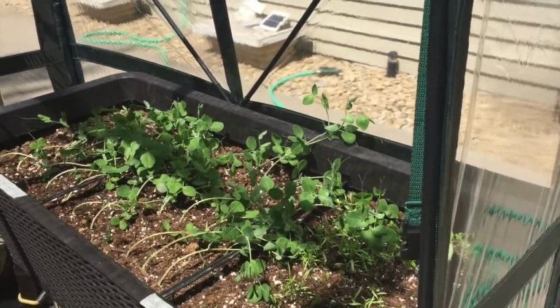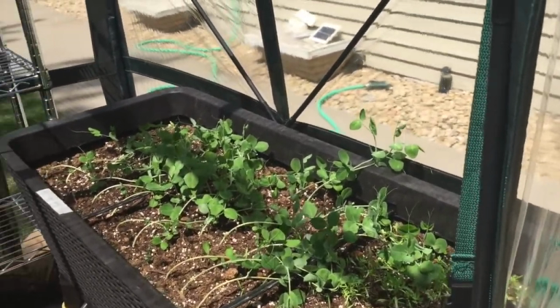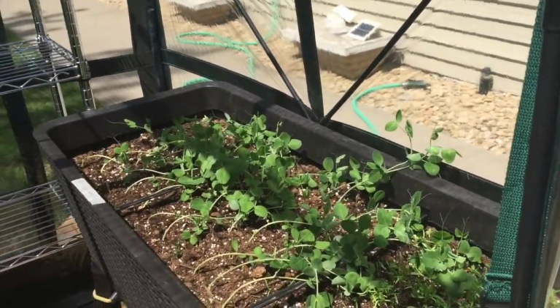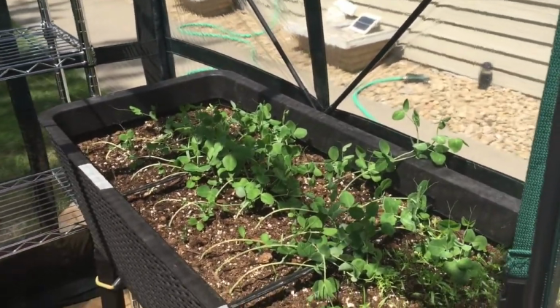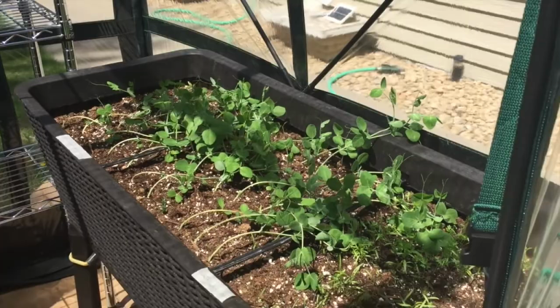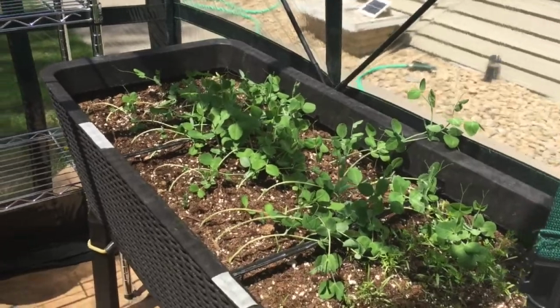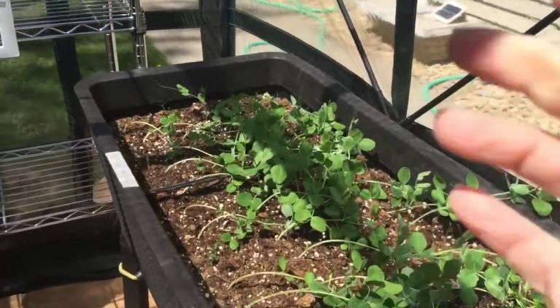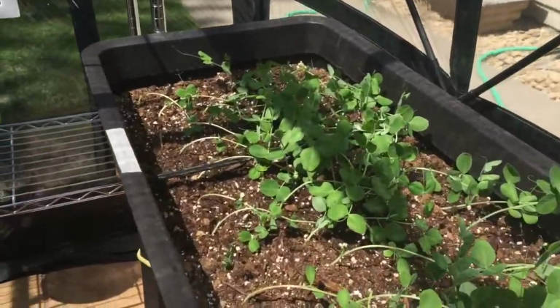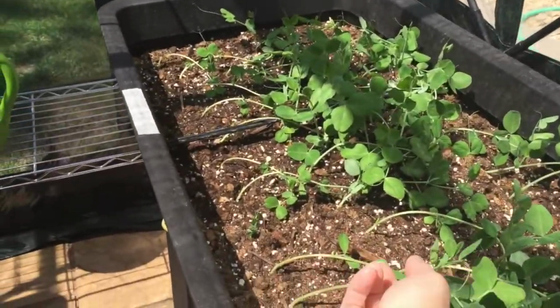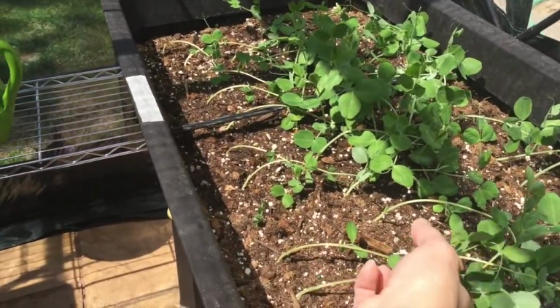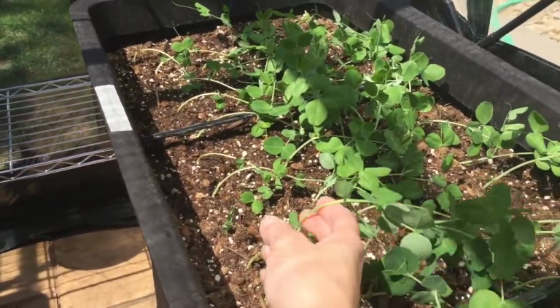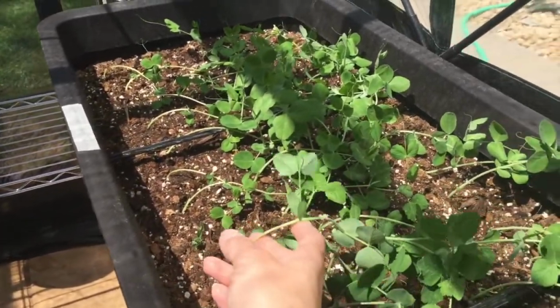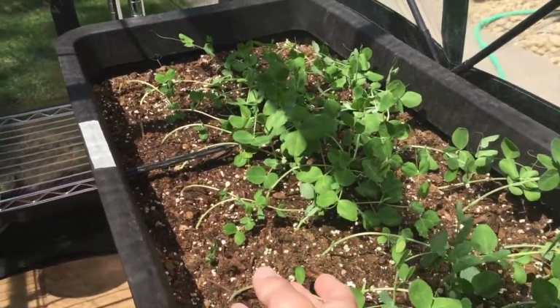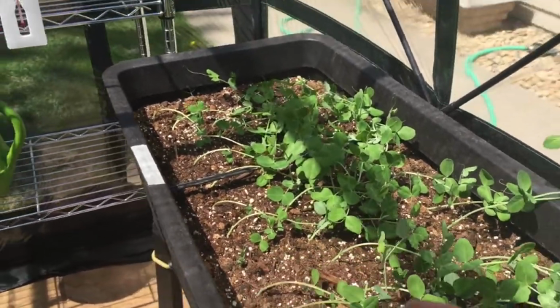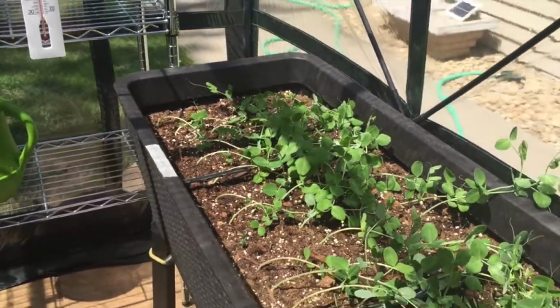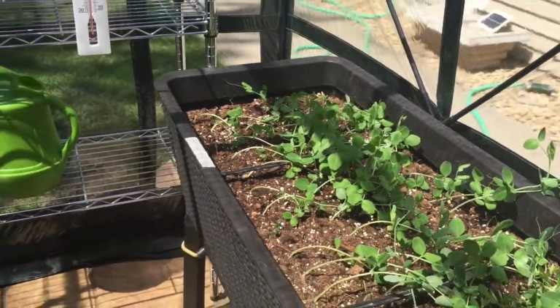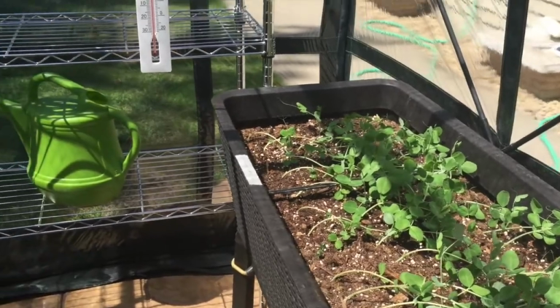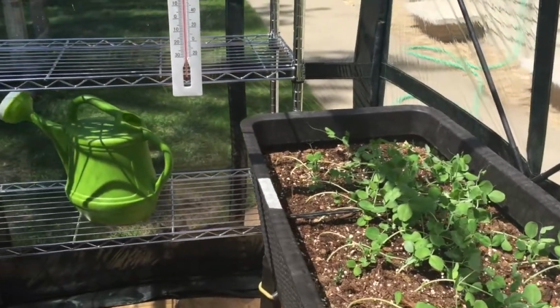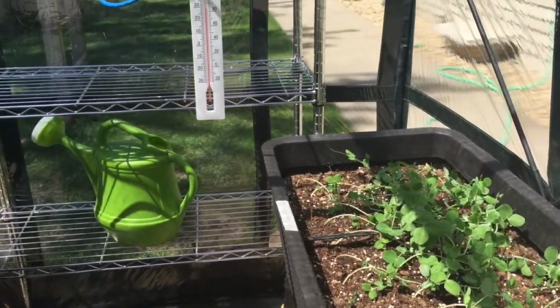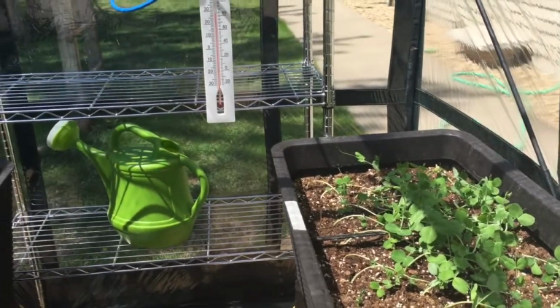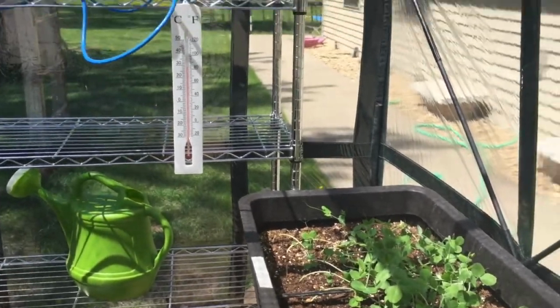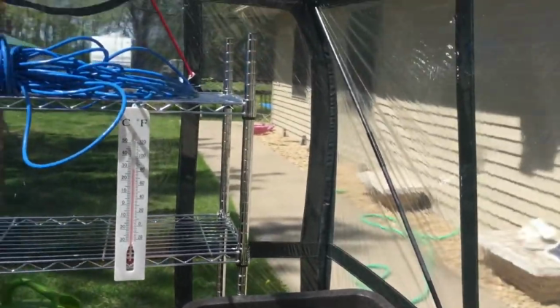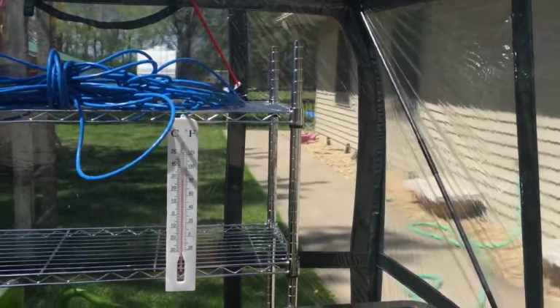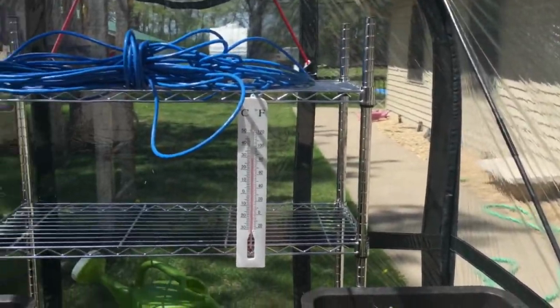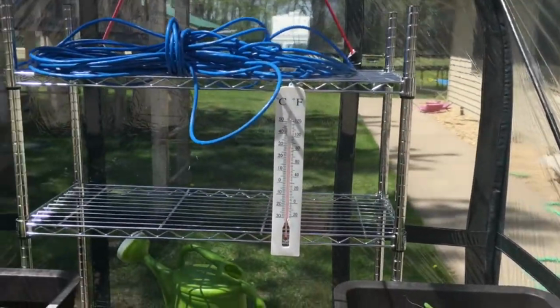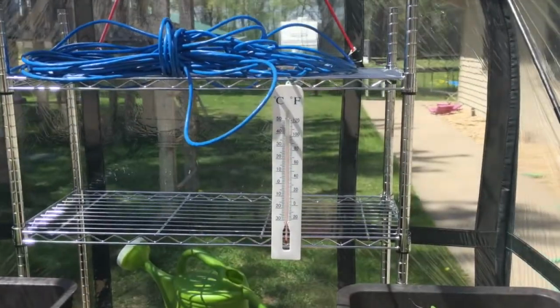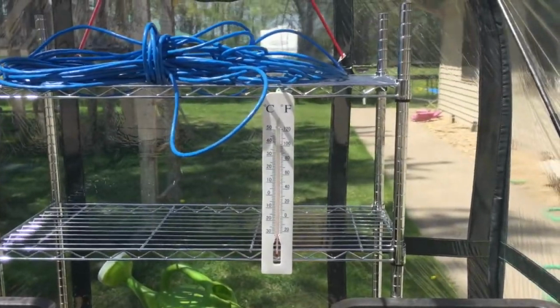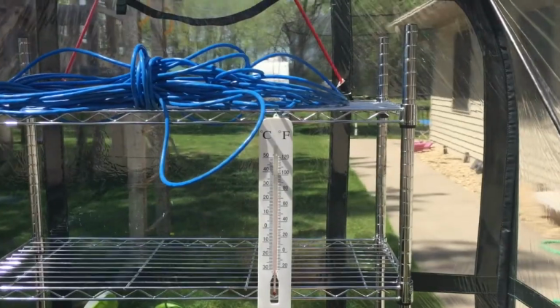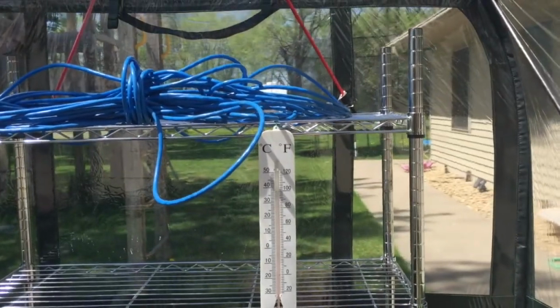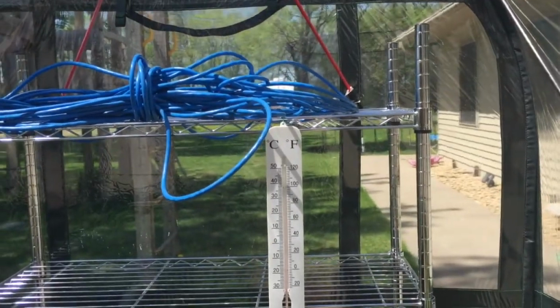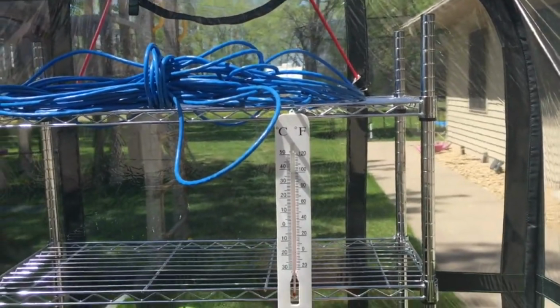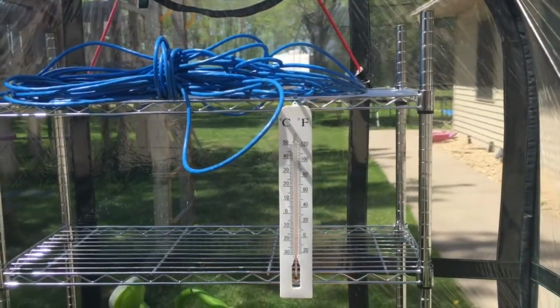I've got to get my pea stakes up. They've really grown and taken off and now they're starting to do the wiry thing to attach, and they're starting to attach to each other. As you can see in here today, the temperature is about 85 degrees.